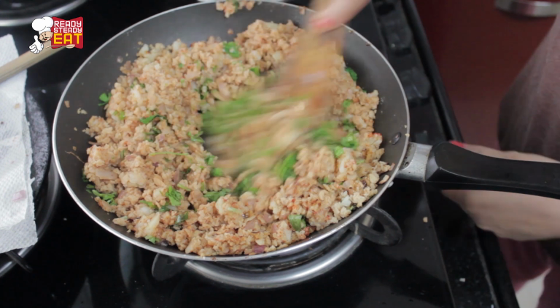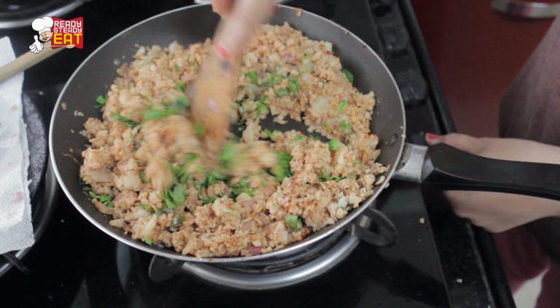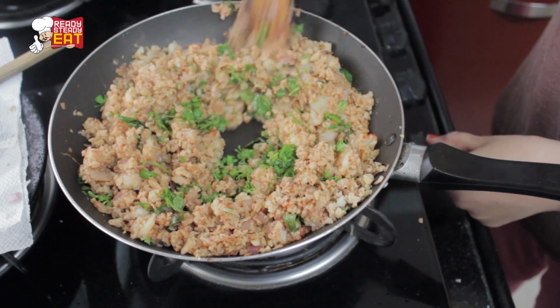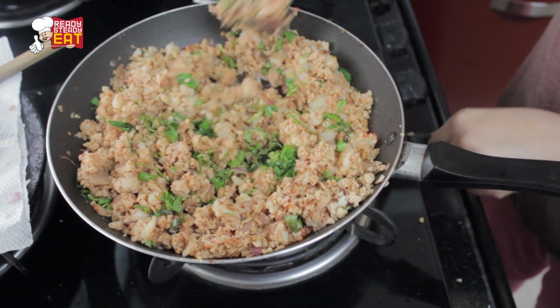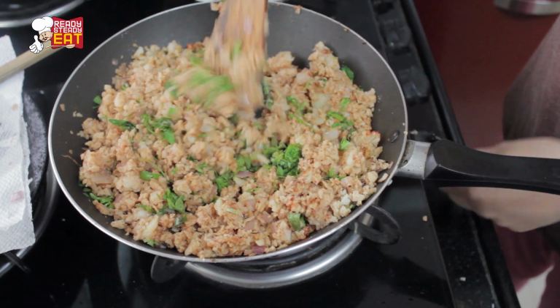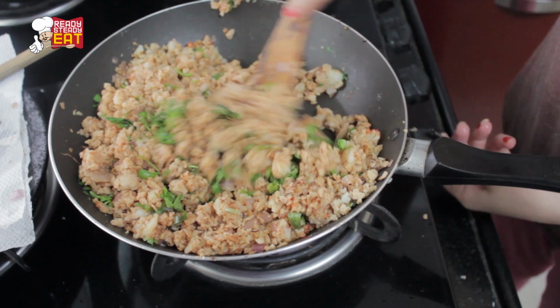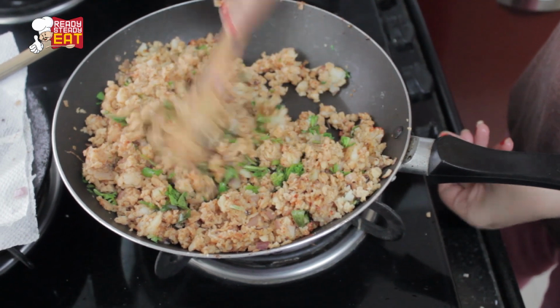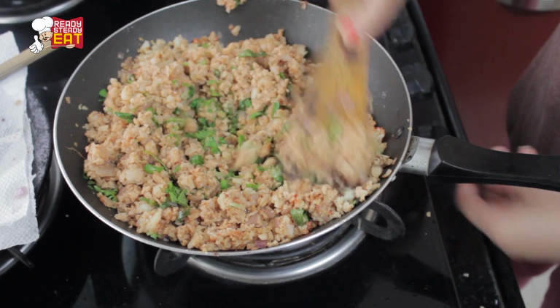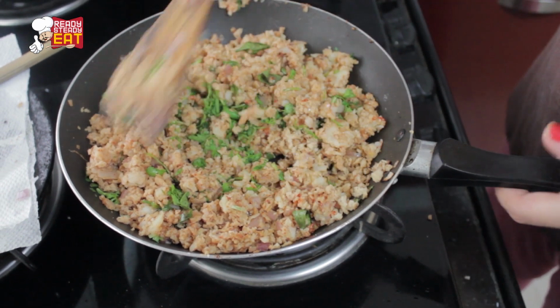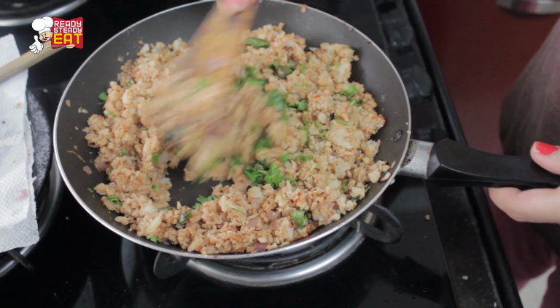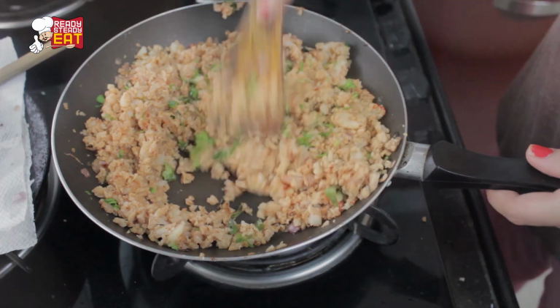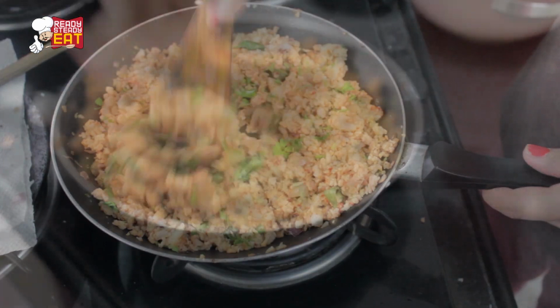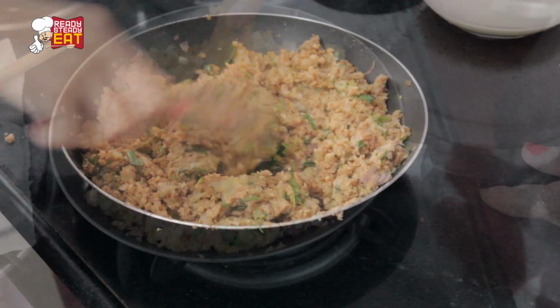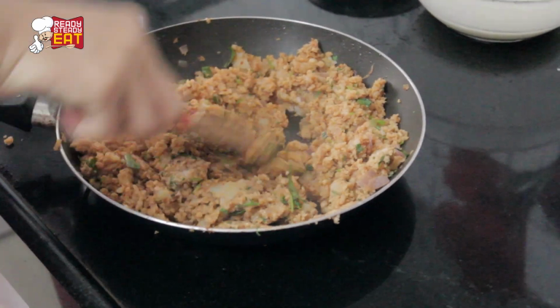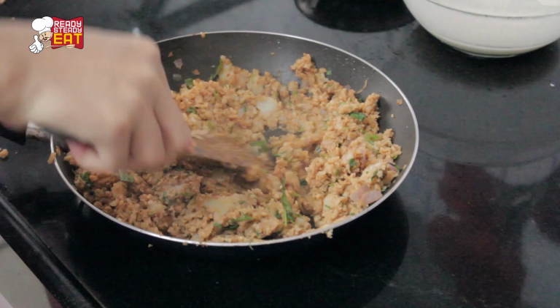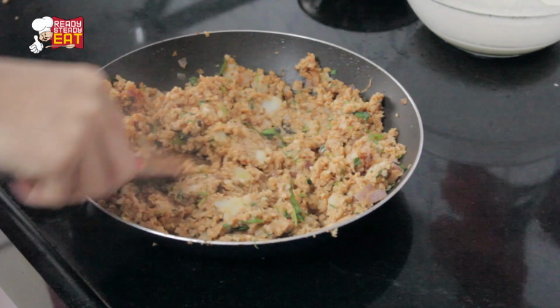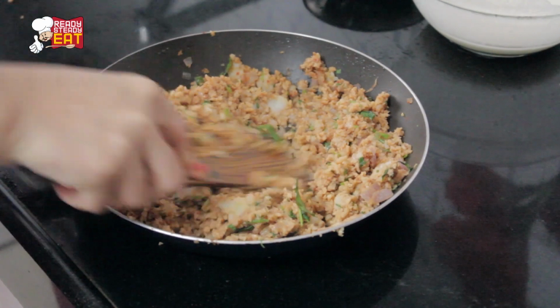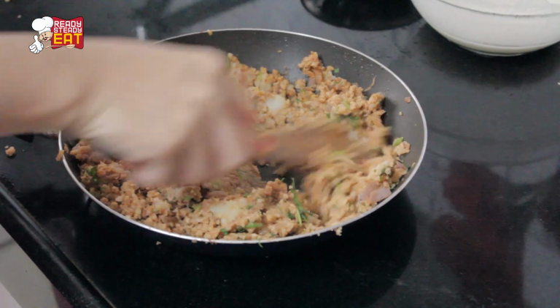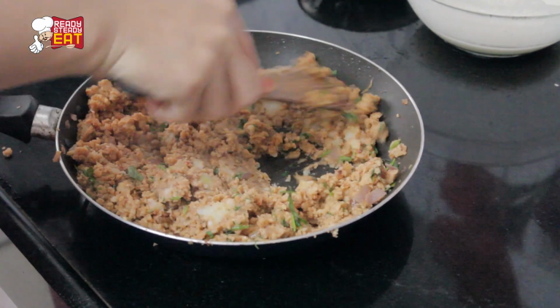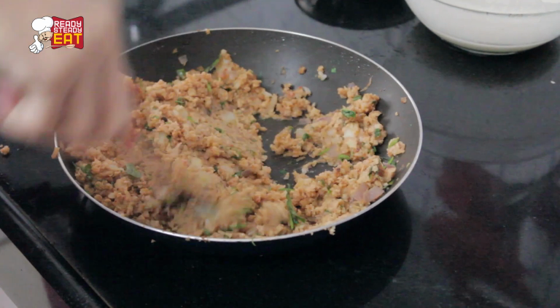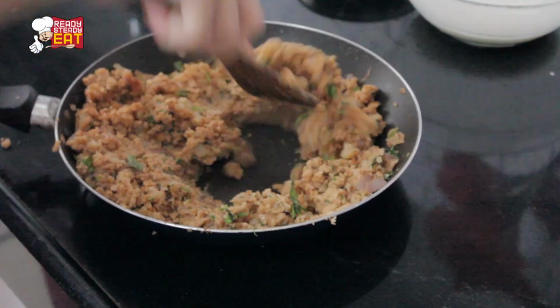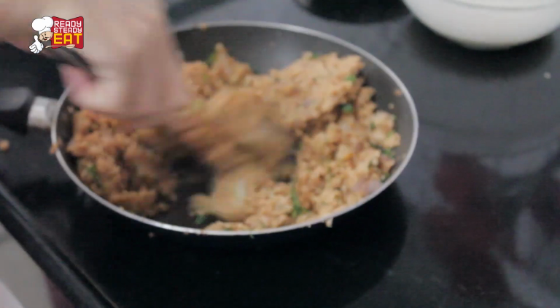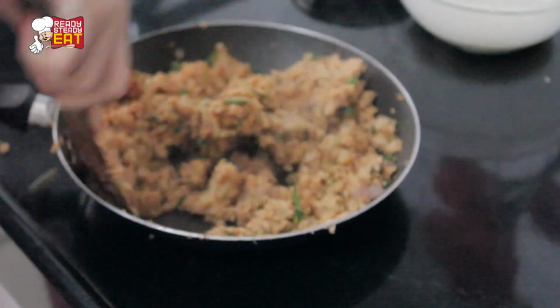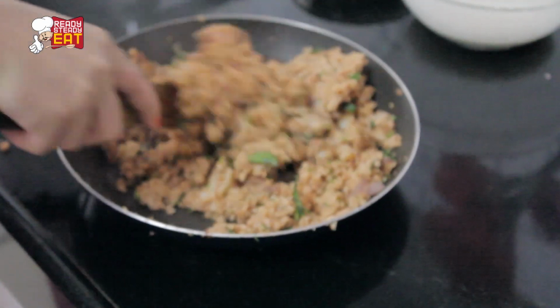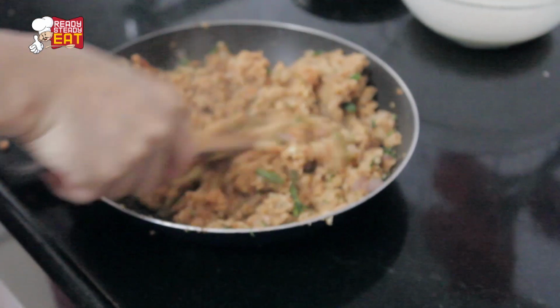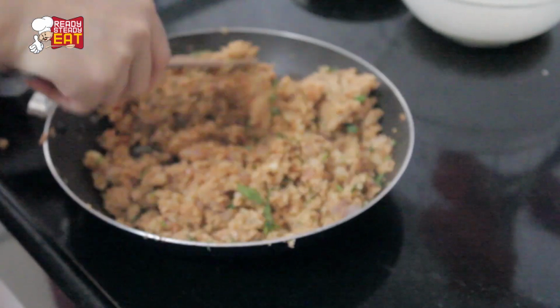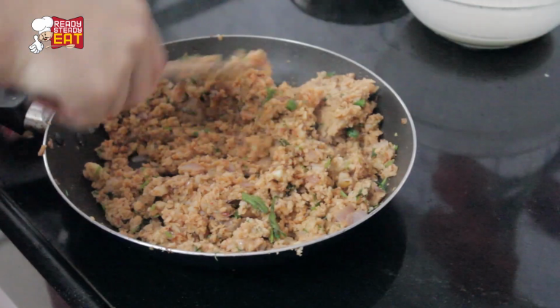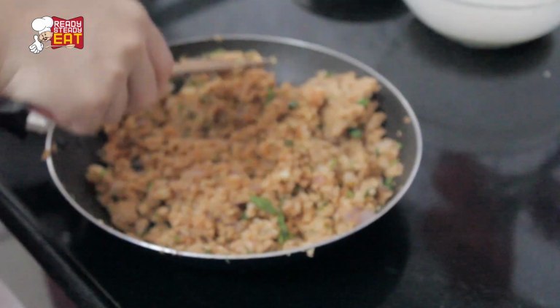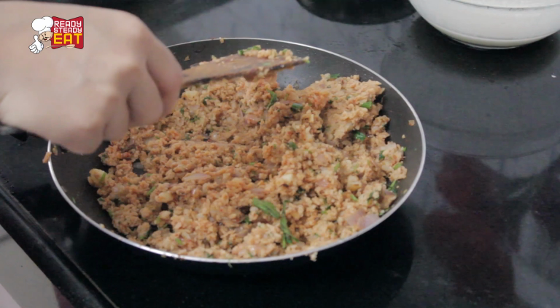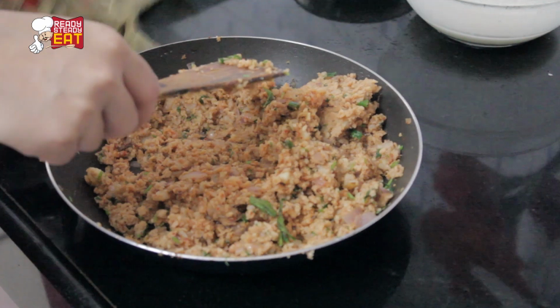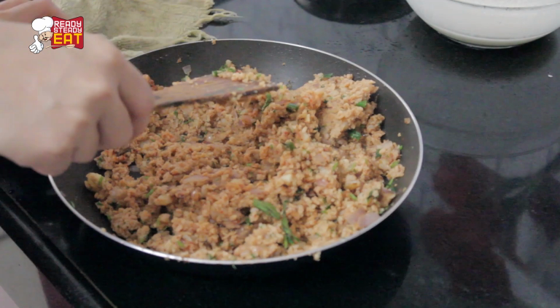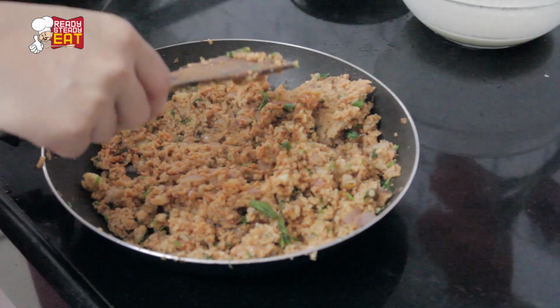Now close the flame and let it cool down enough to handle. Once off the flame, mash and break any chunks of the mixture to make a smooth dough out of it.